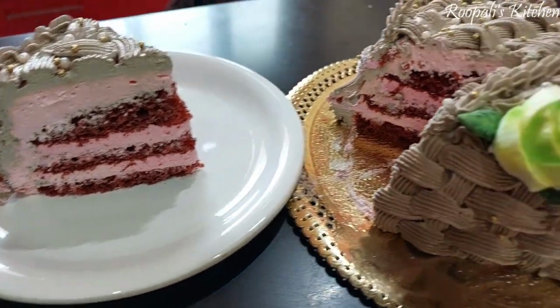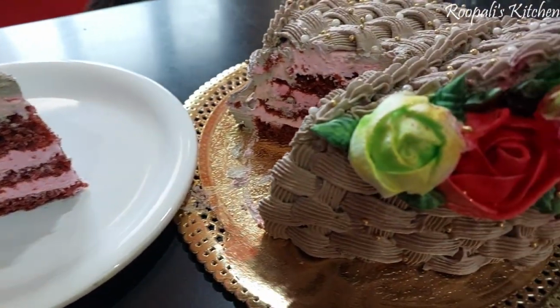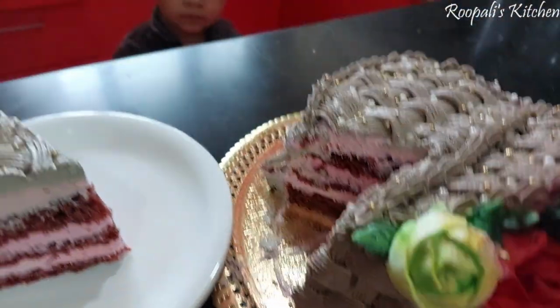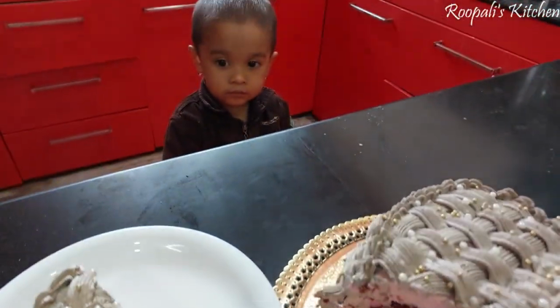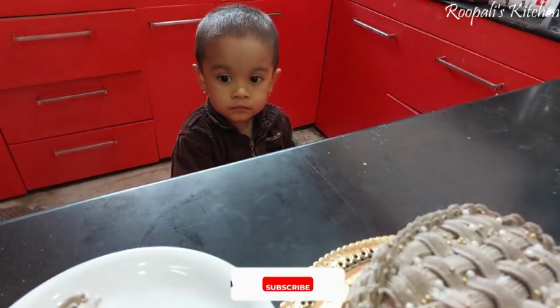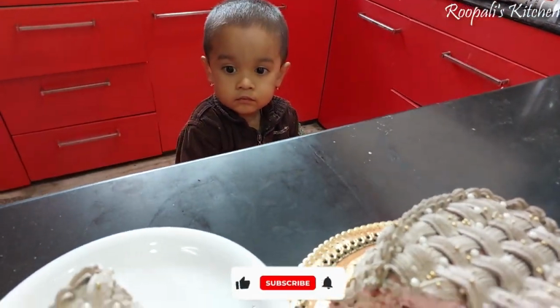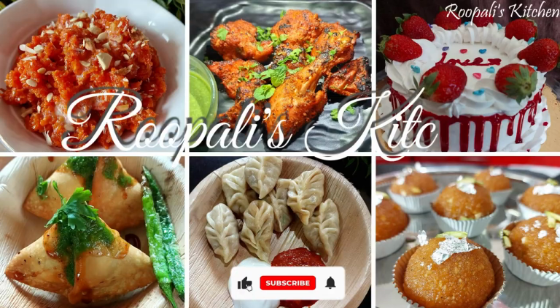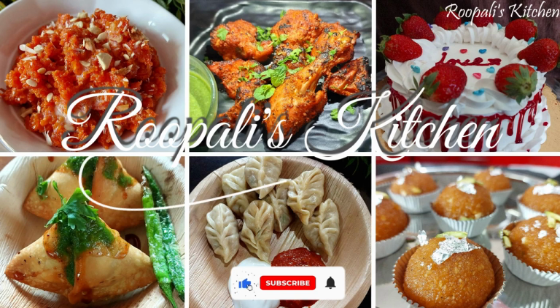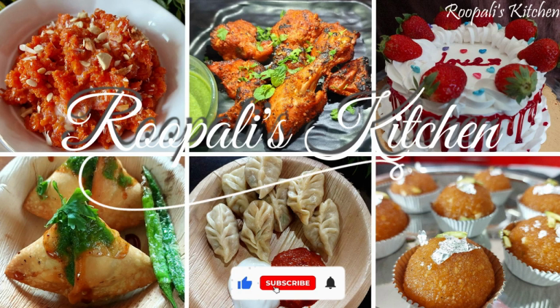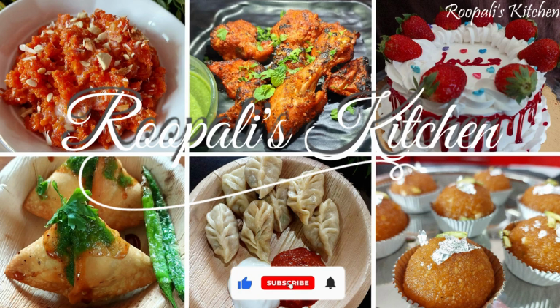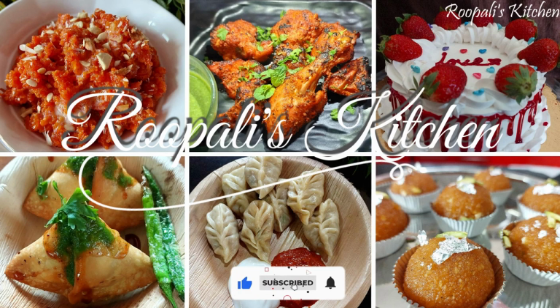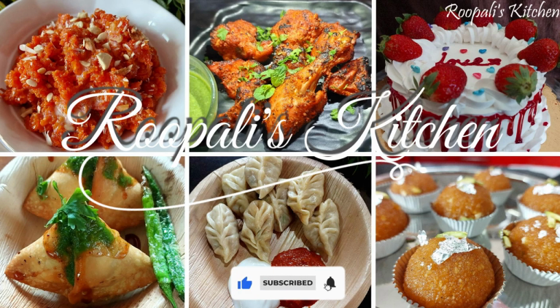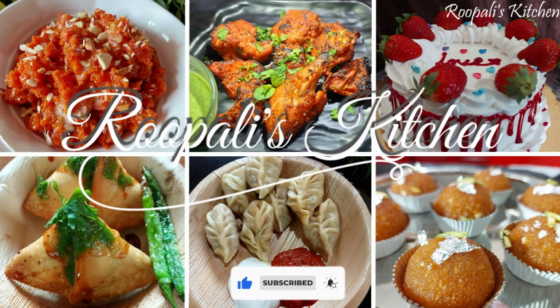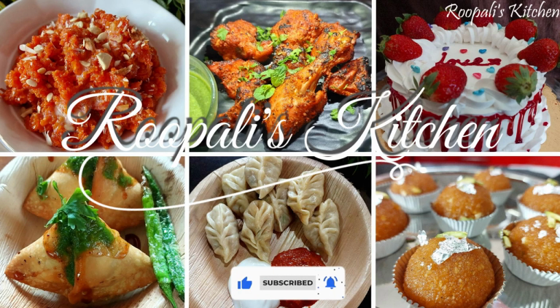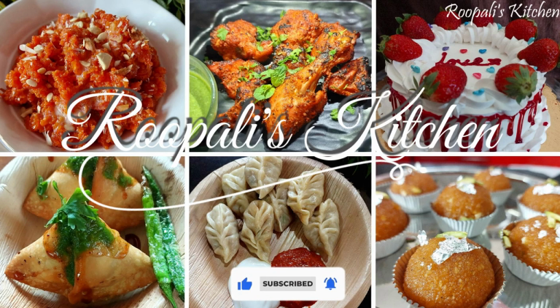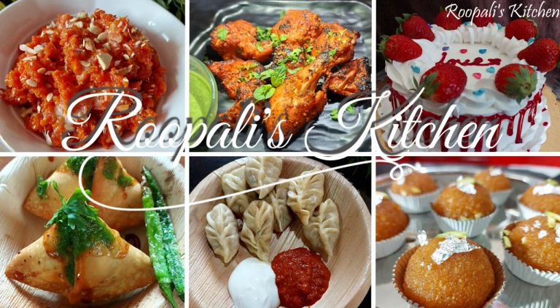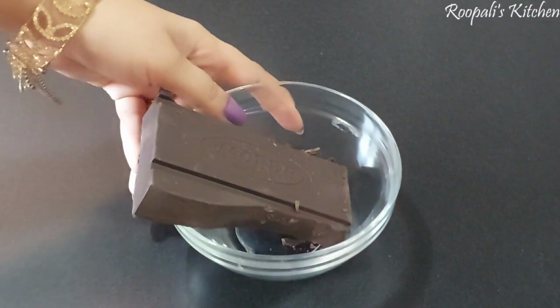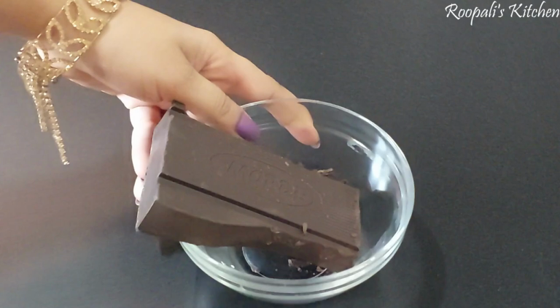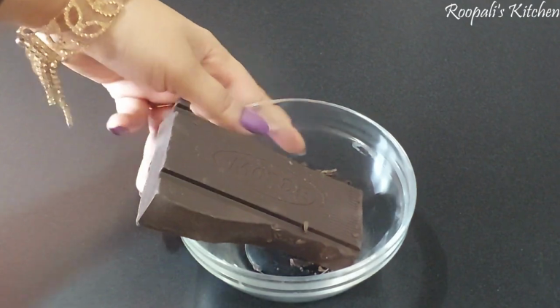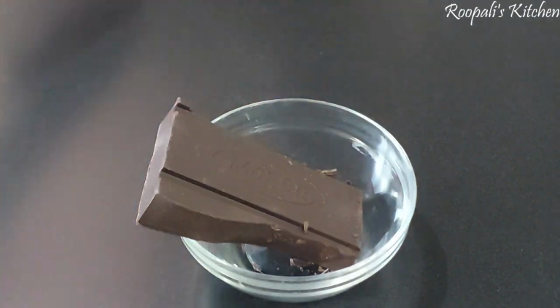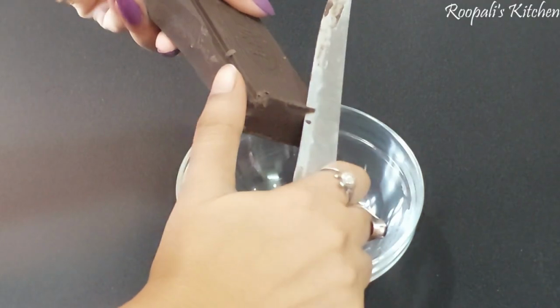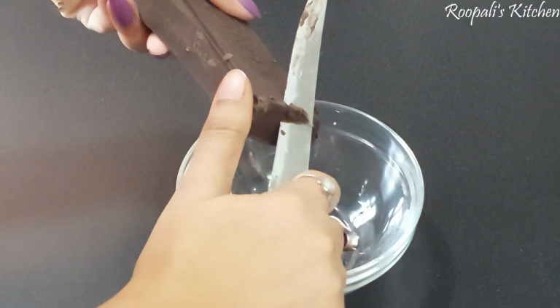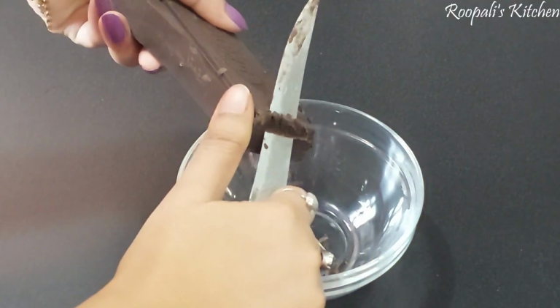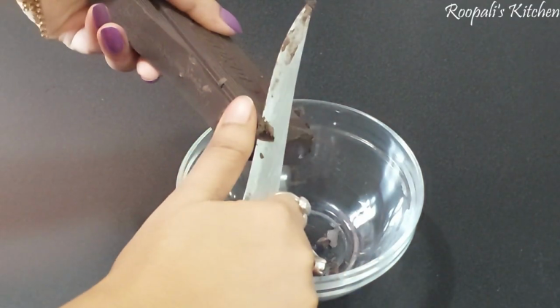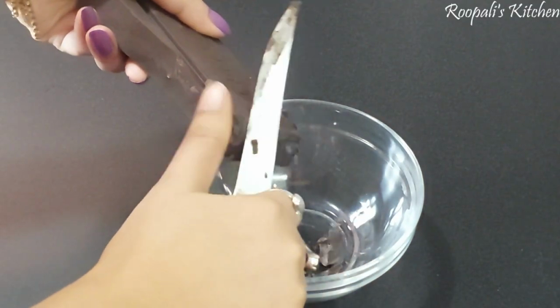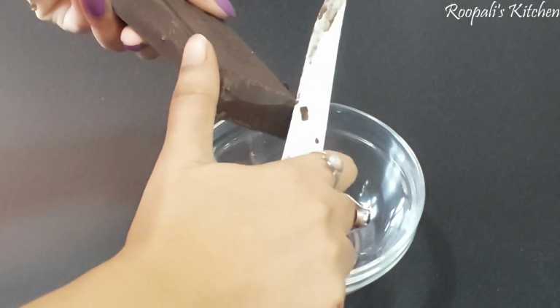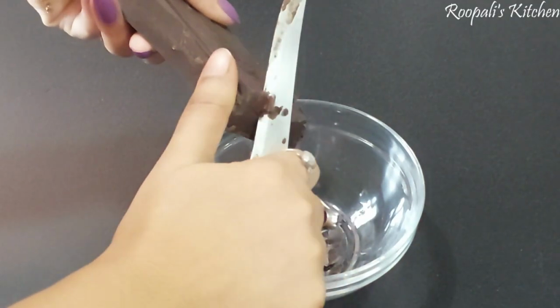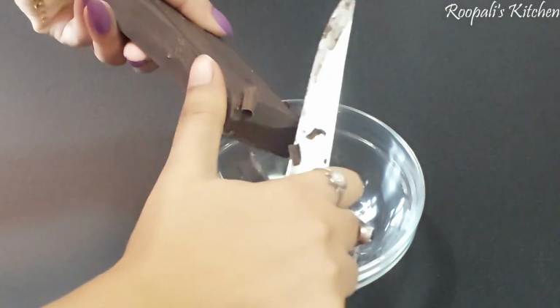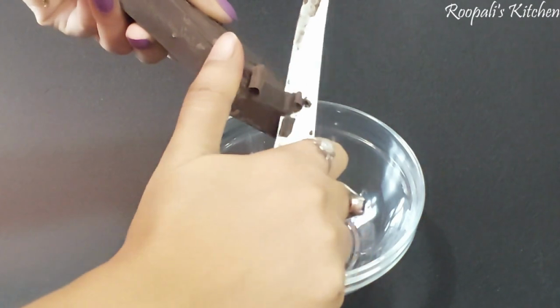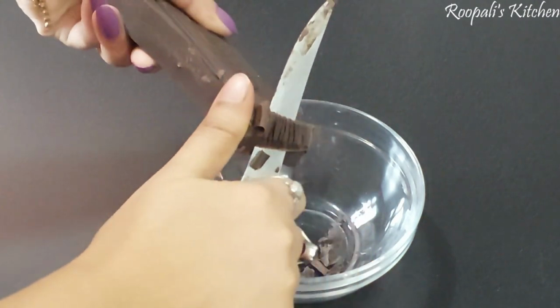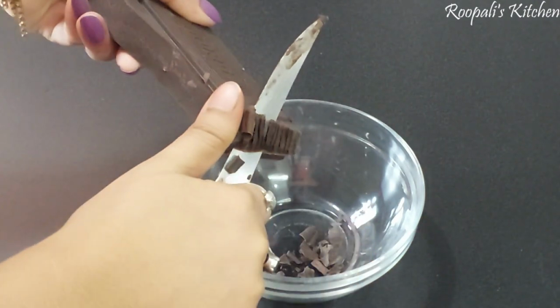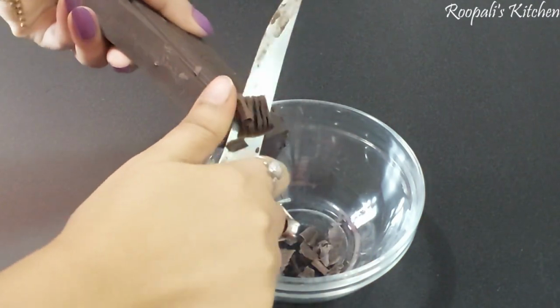Look at how good the layers came out of this recipe. My child is waiting for me to eat quickly. Before I make this video, if you haven't subscribed to my channel, please subscribe.